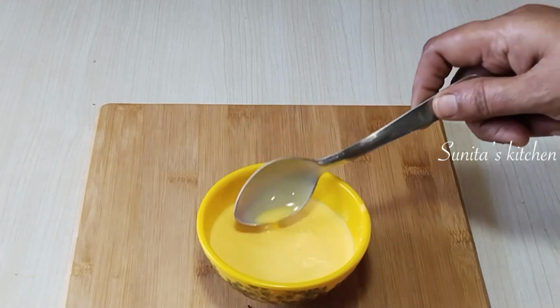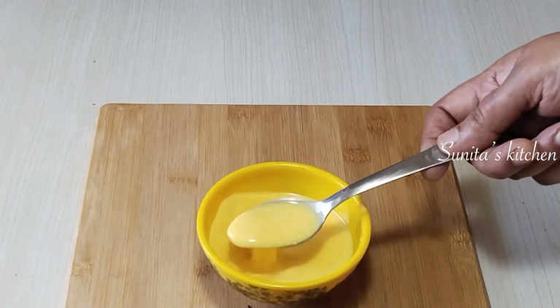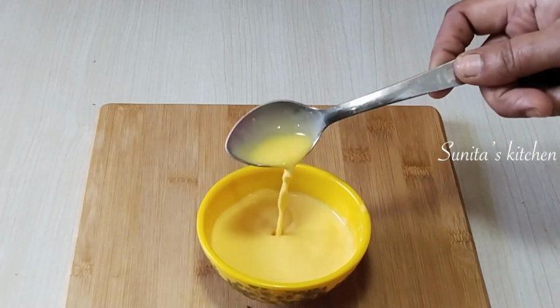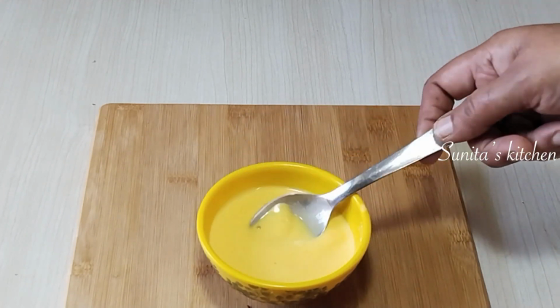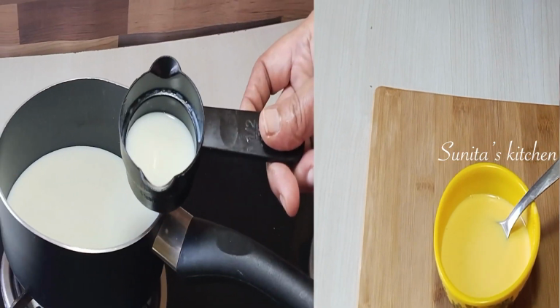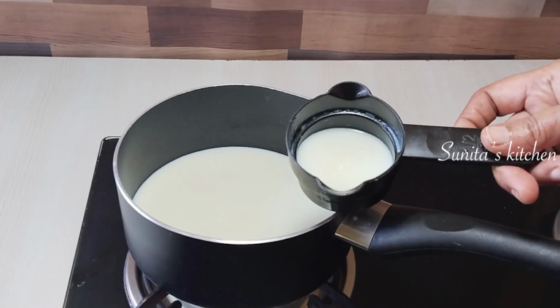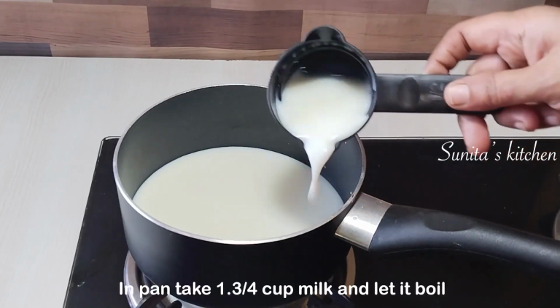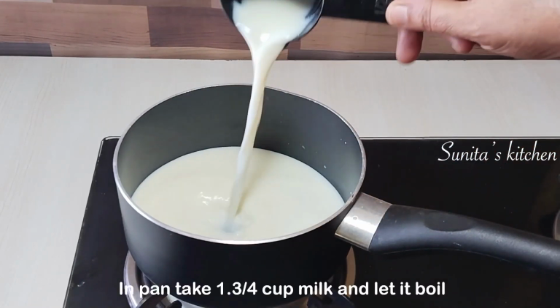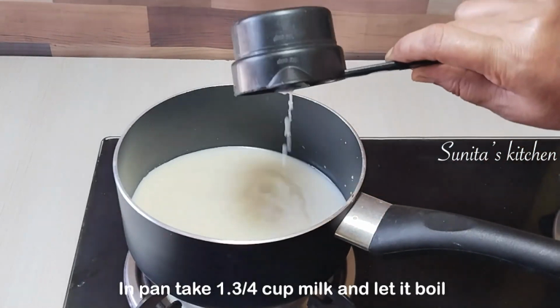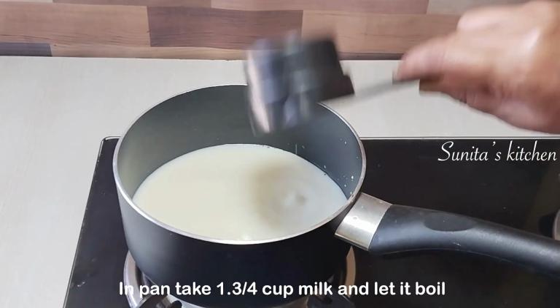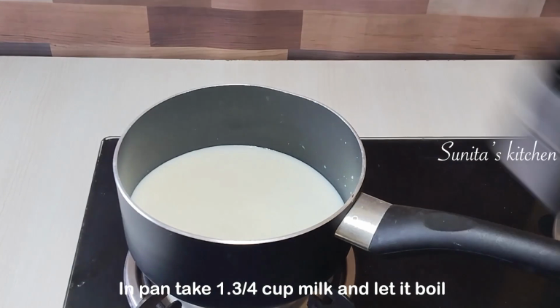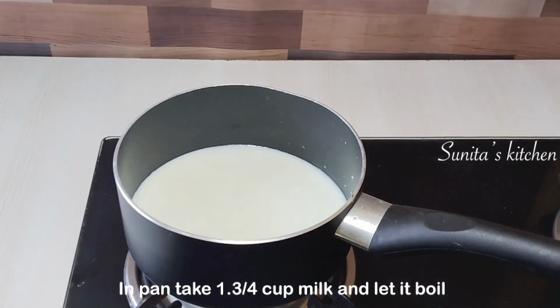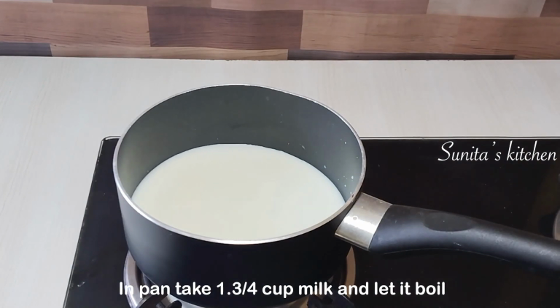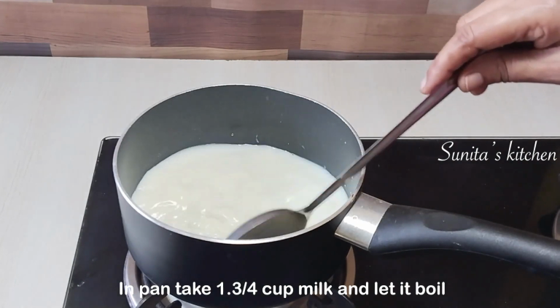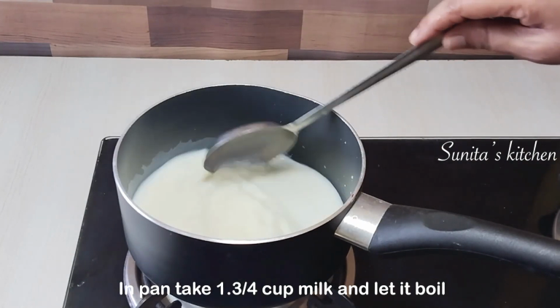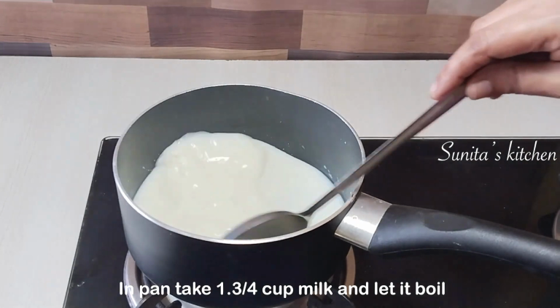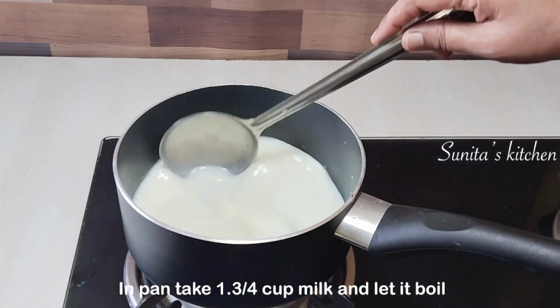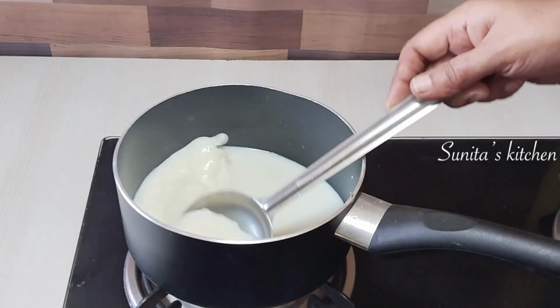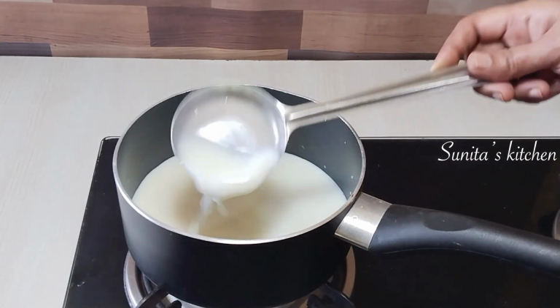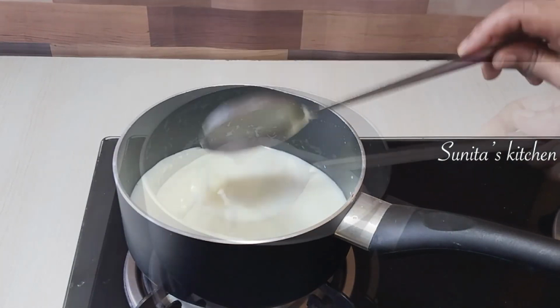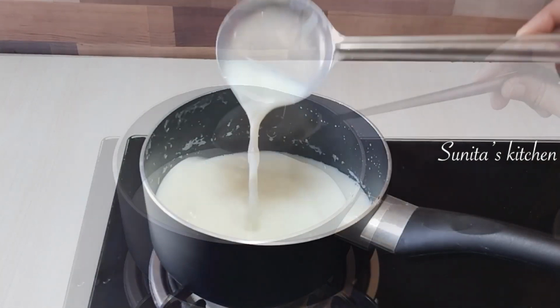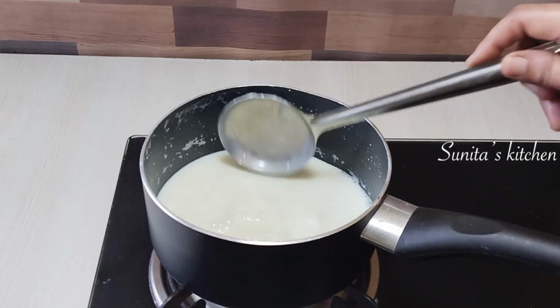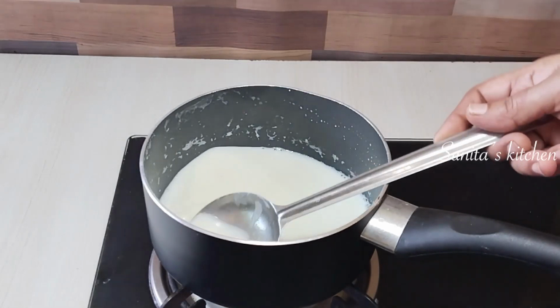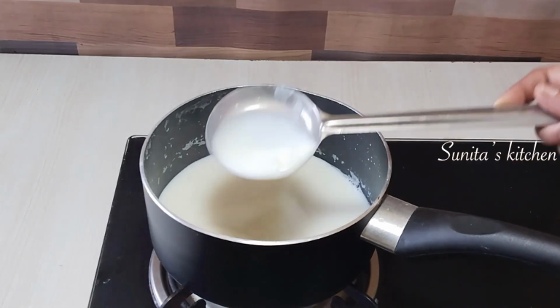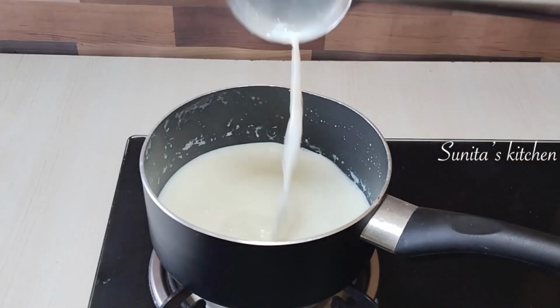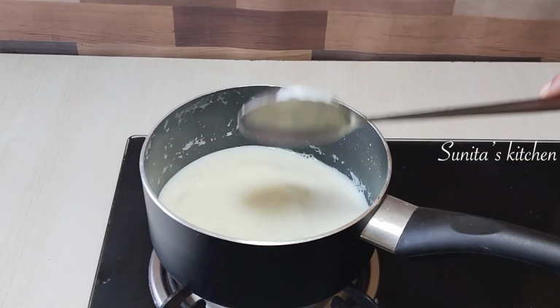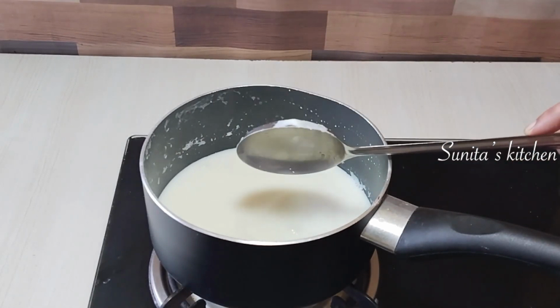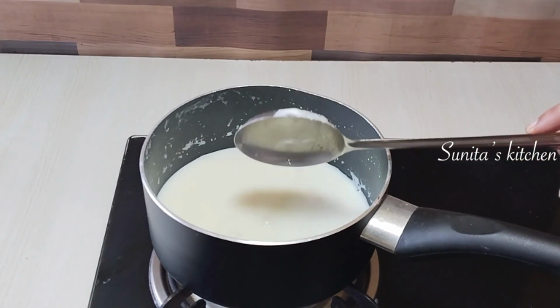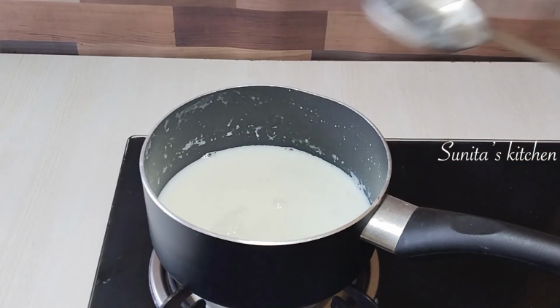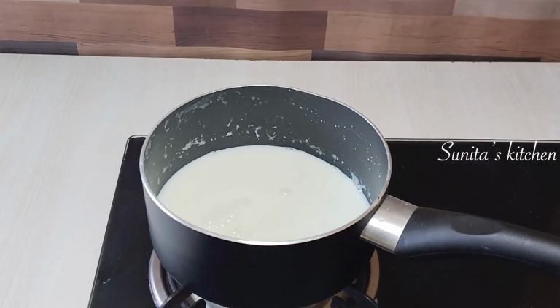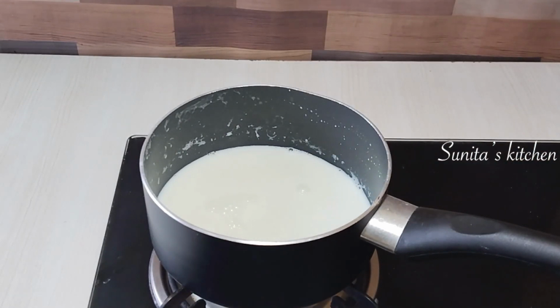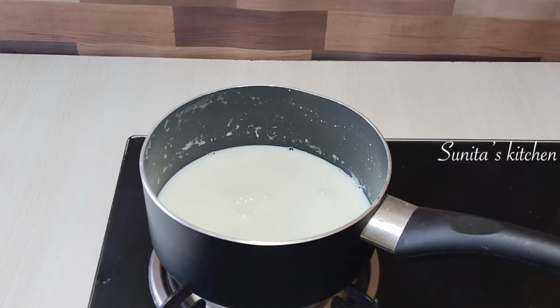We will keep the custard mixture aside. I have used a total of 500 ml of milk — I added 1 and a quarter cups to dissolve the custard powder, and the remaining milk I have boiled separately.